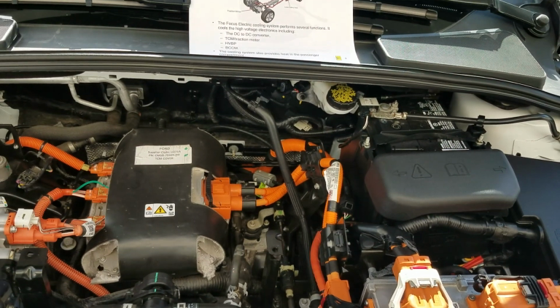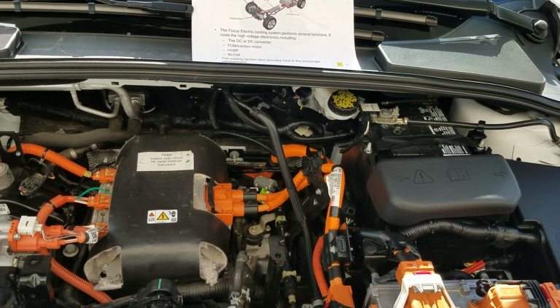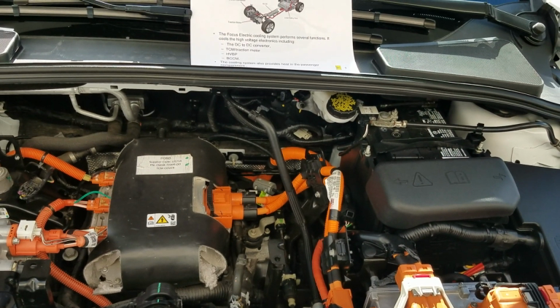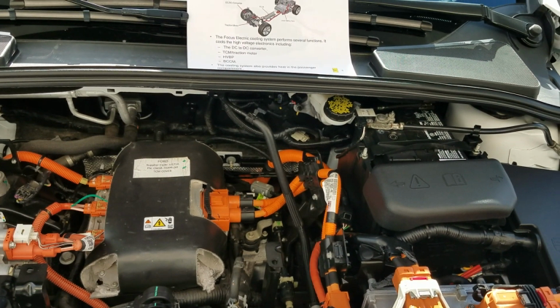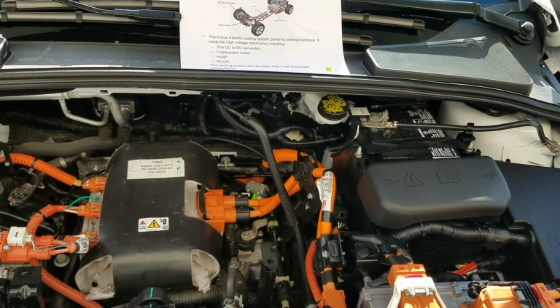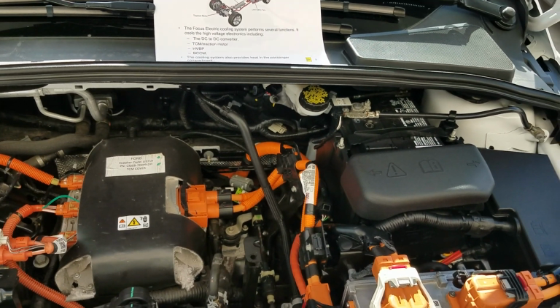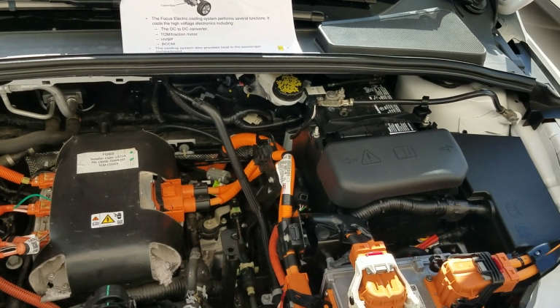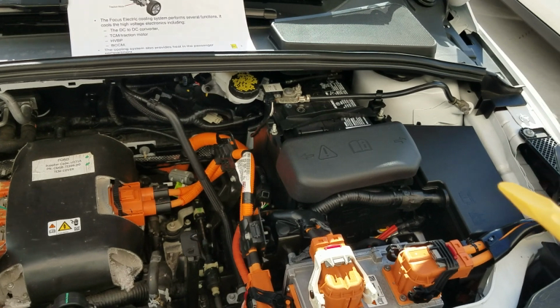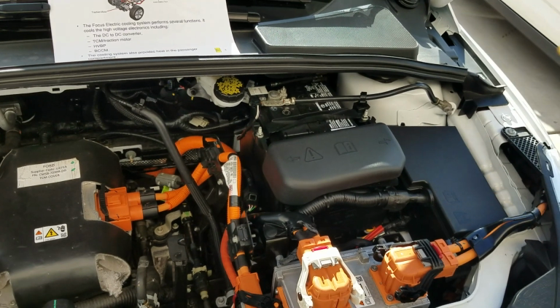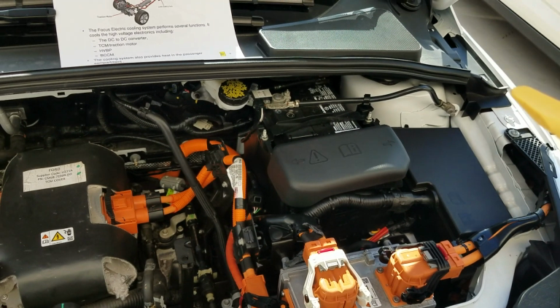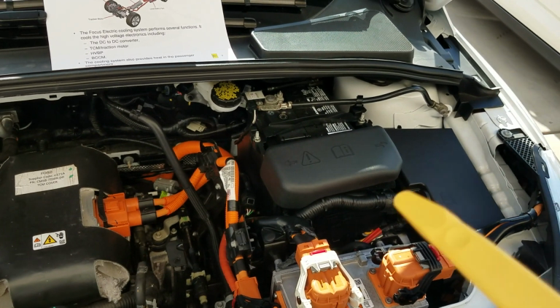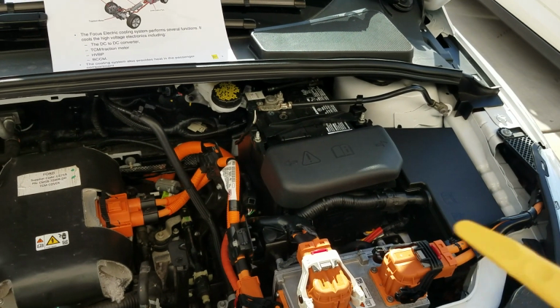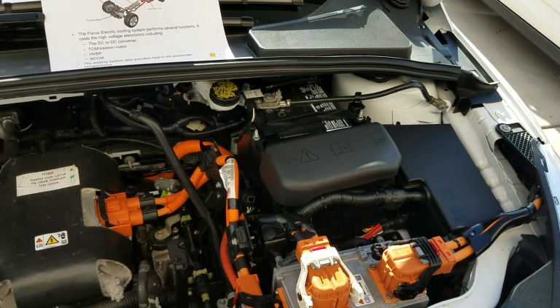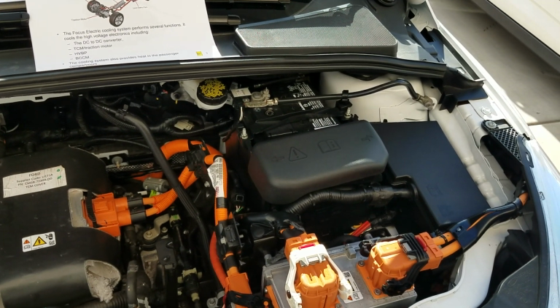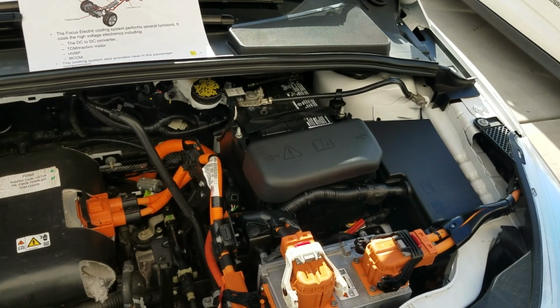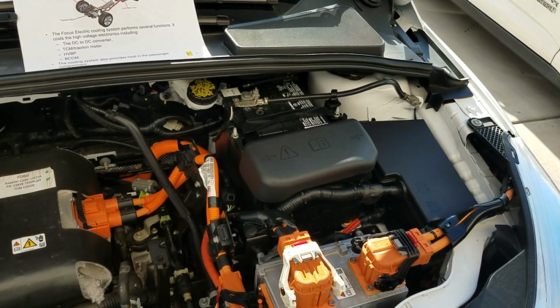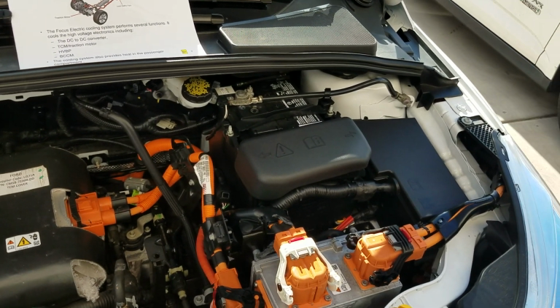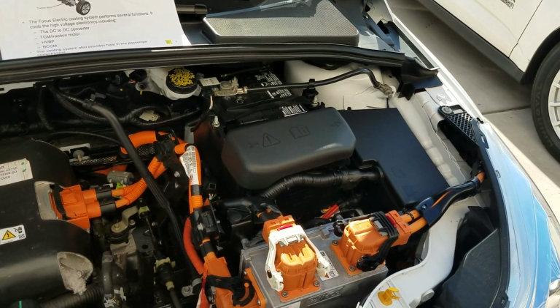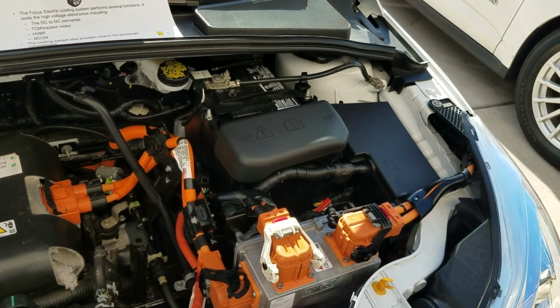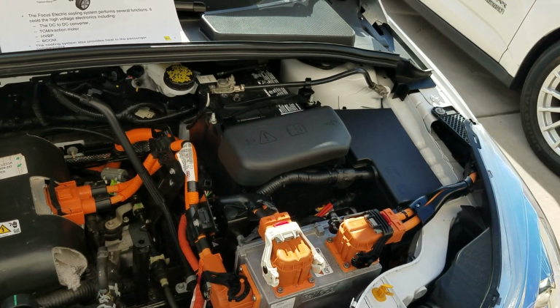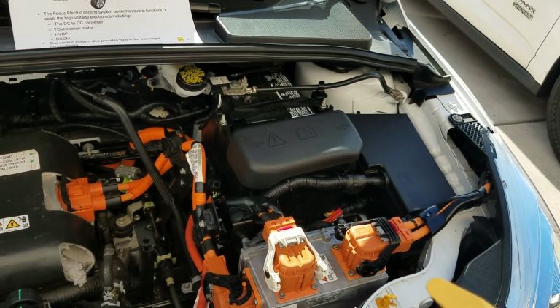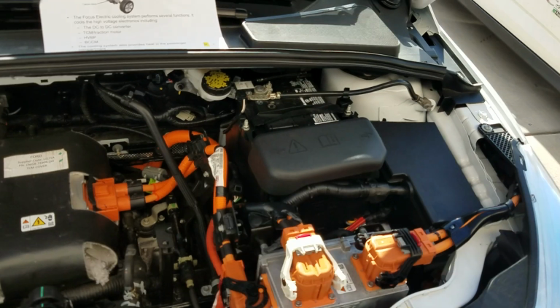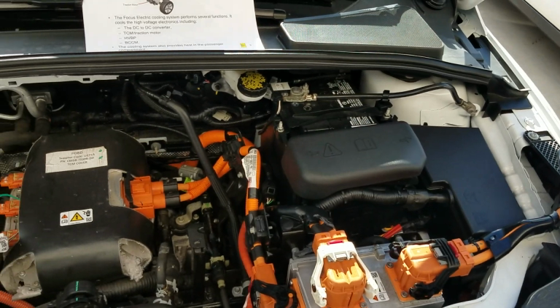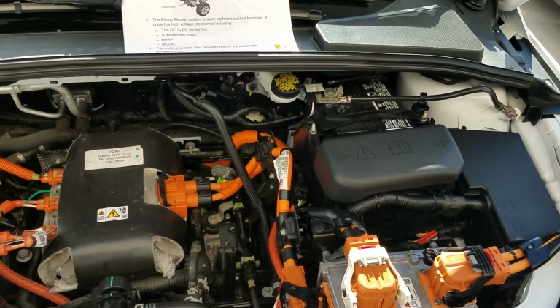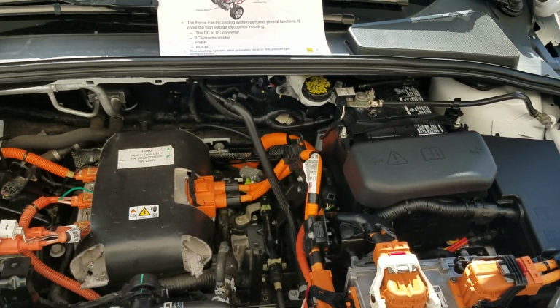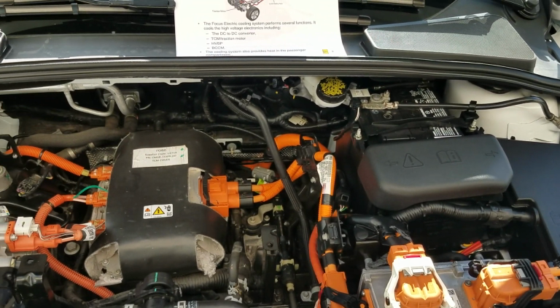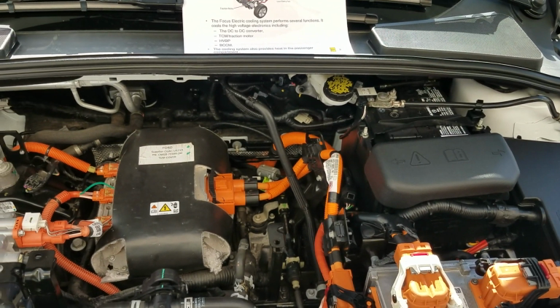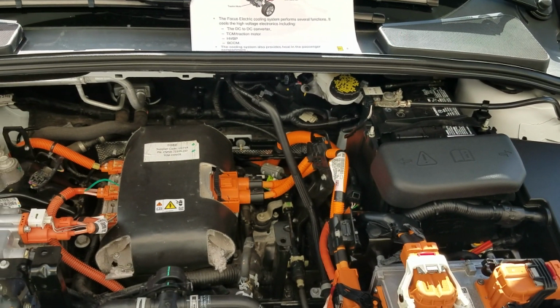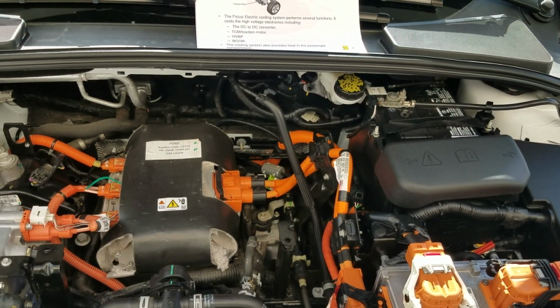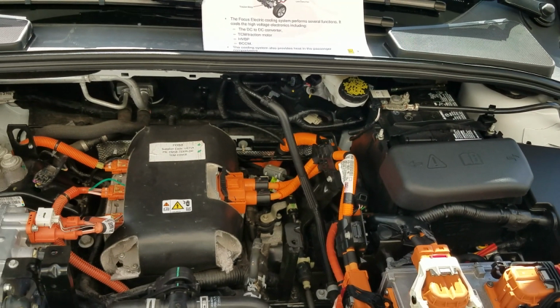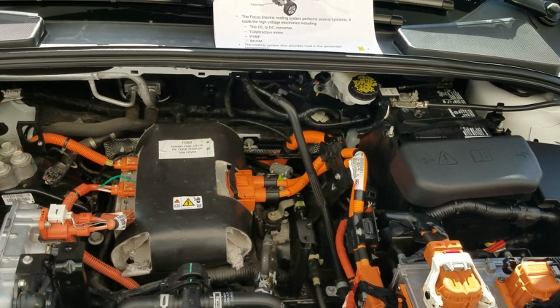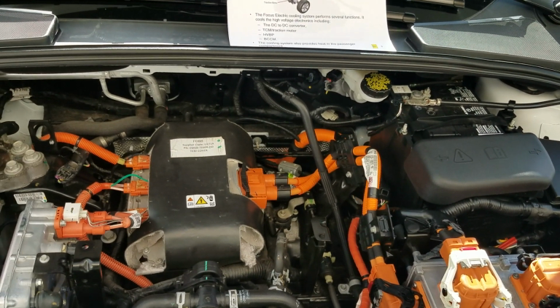So you still need to have the 12-volt battery, because it controls all the systems that are used for the high voltage electricity. That's kind of how it works.